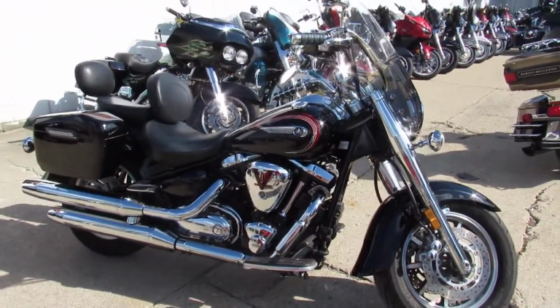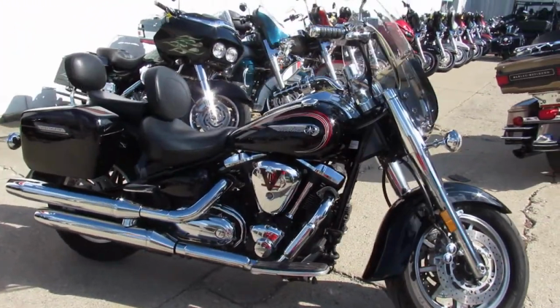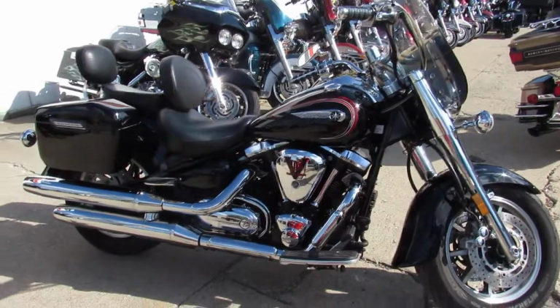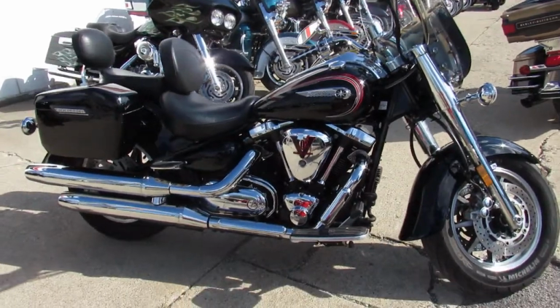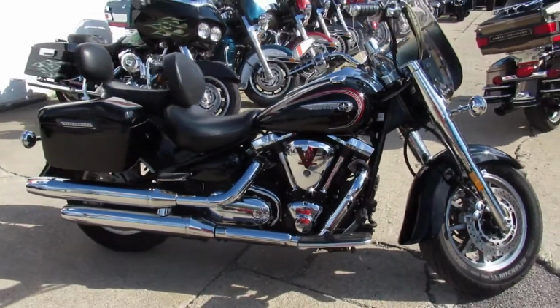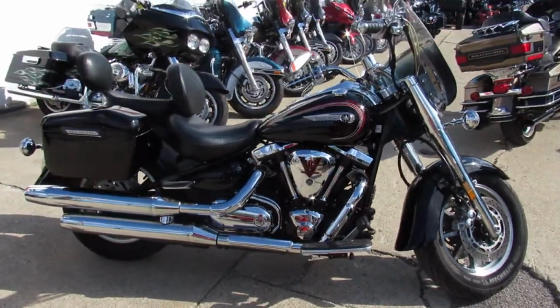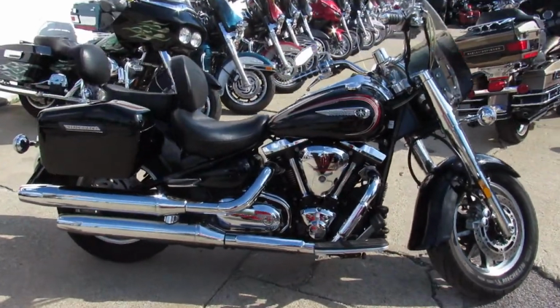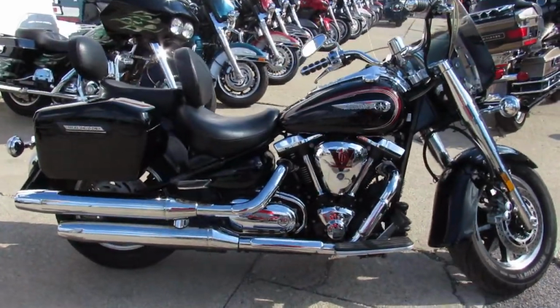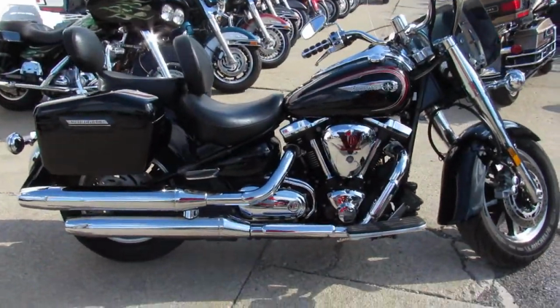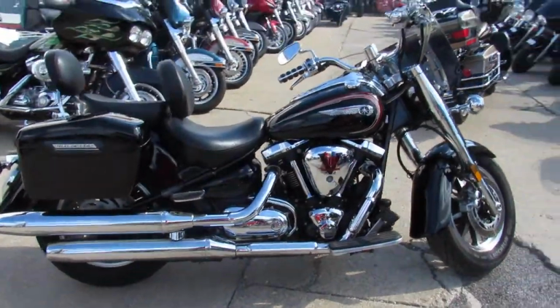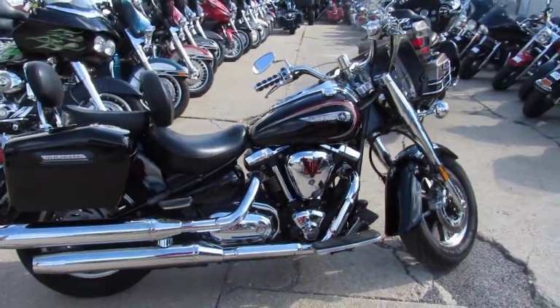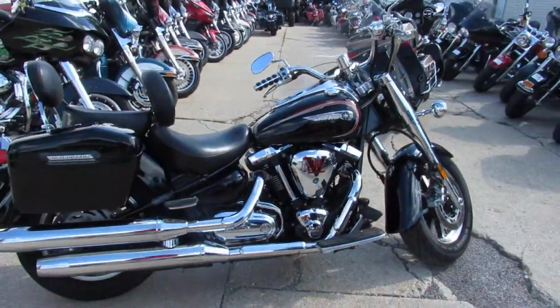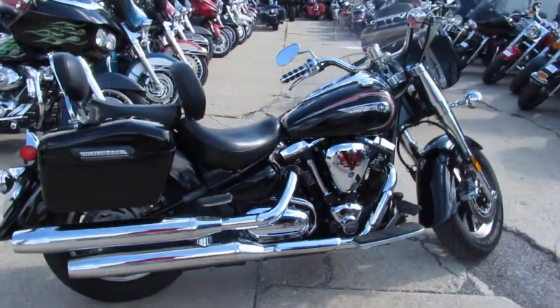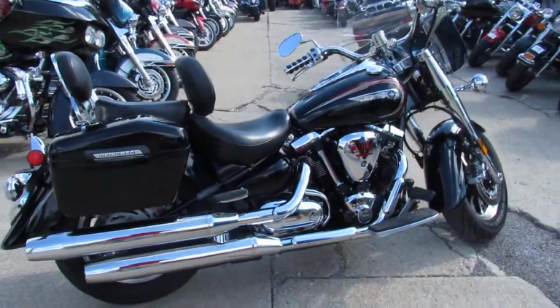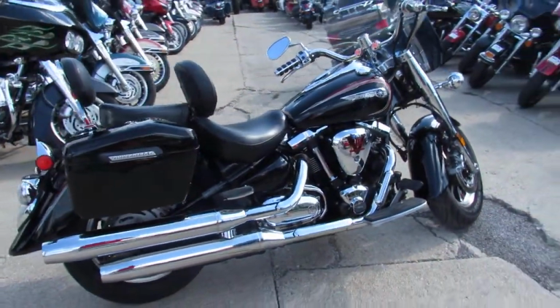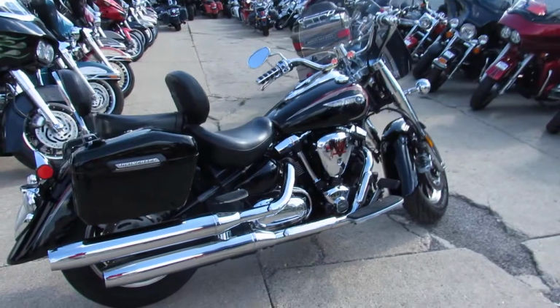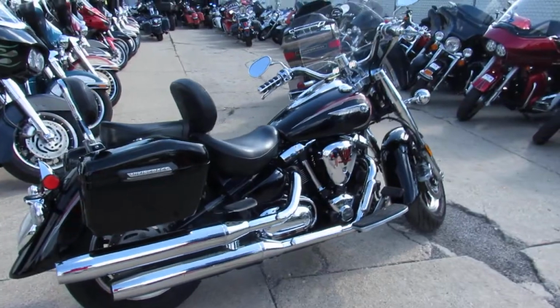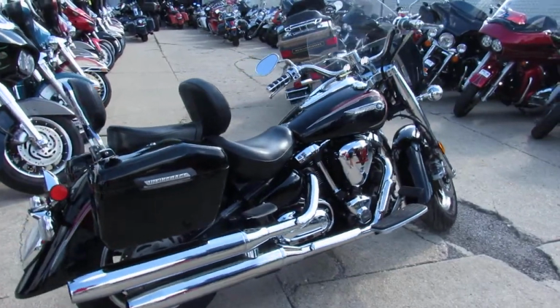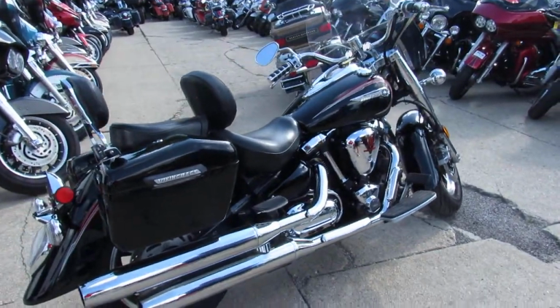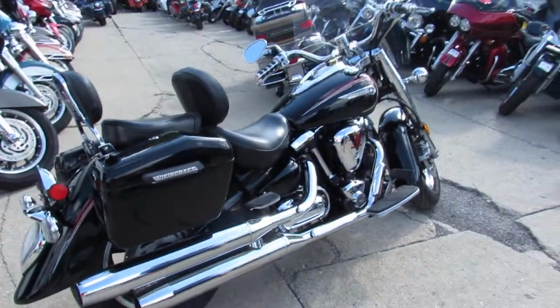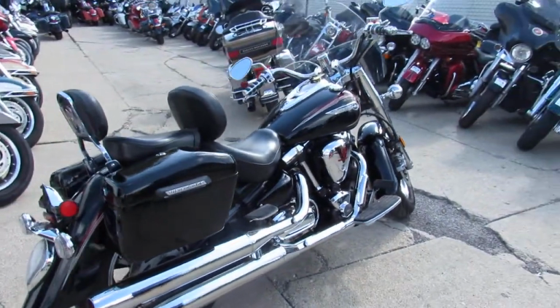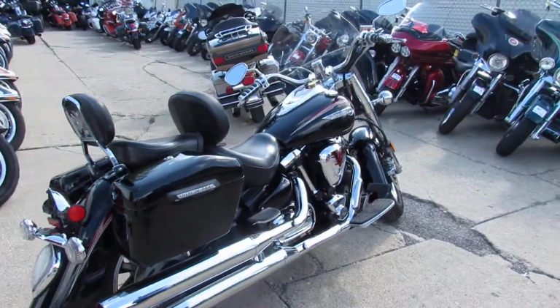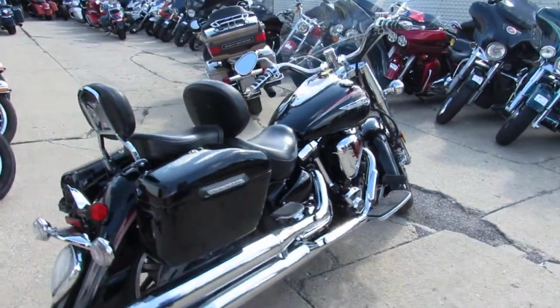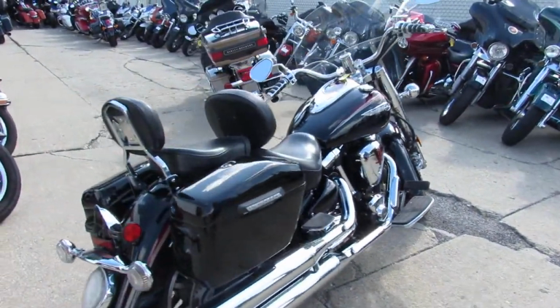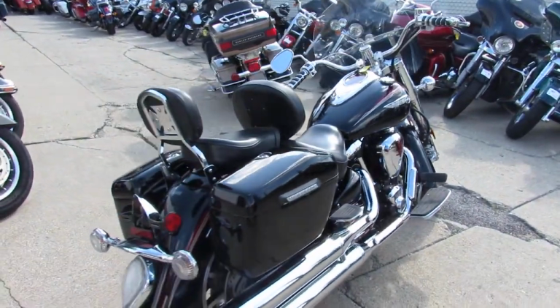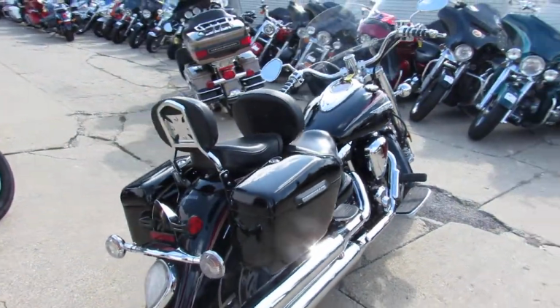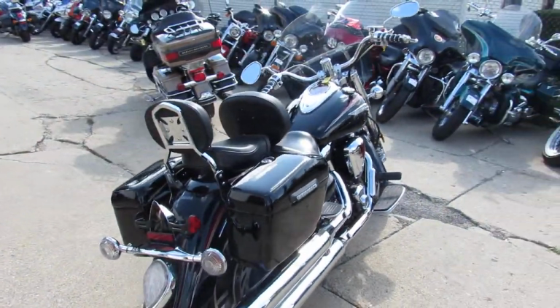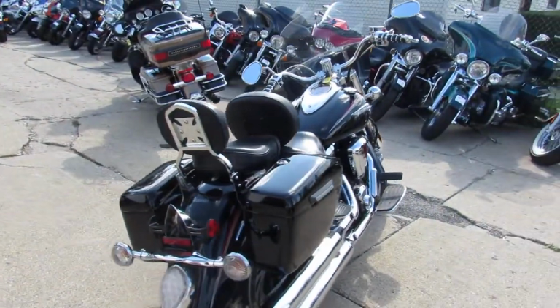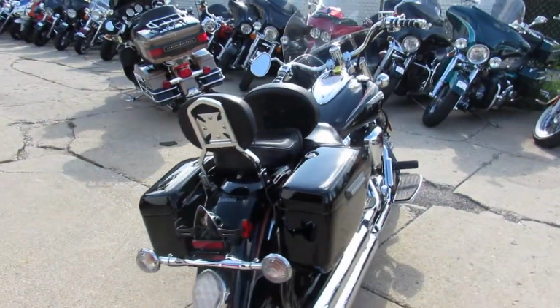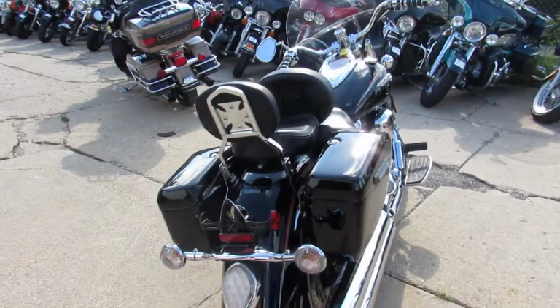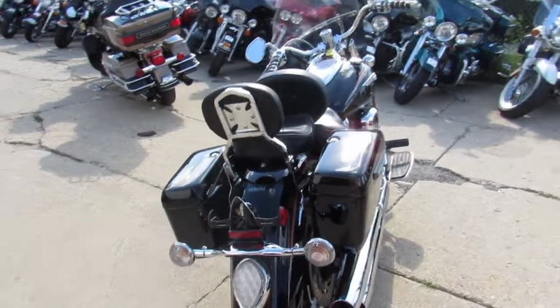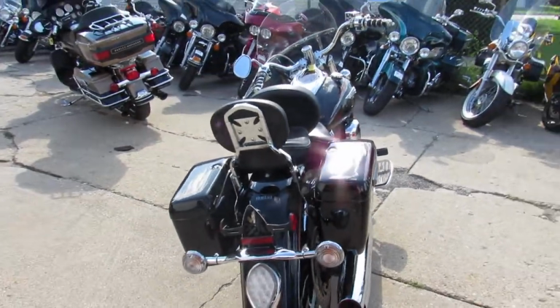Only $64.99 guys. It's Raven Edition. Comes with a windshield, dual backrest, tons of chrome and more. 102 cubic inch motor. Runs strong. Just been serviced at a factory authorized Yamaha dealership.